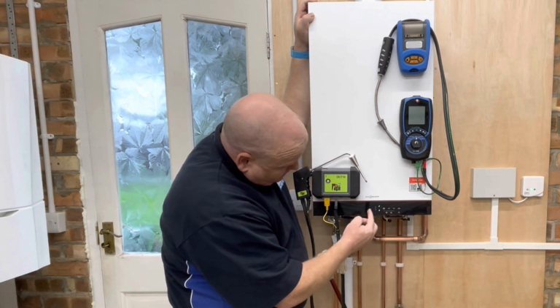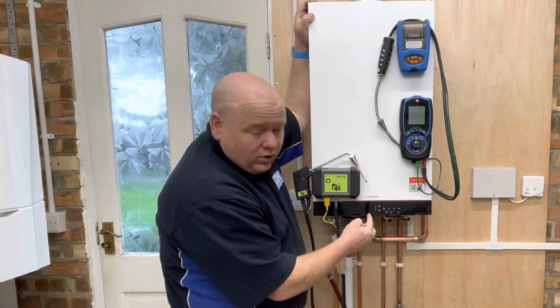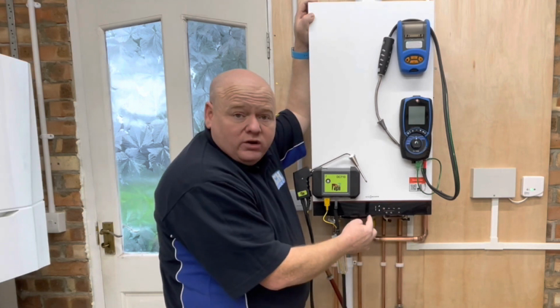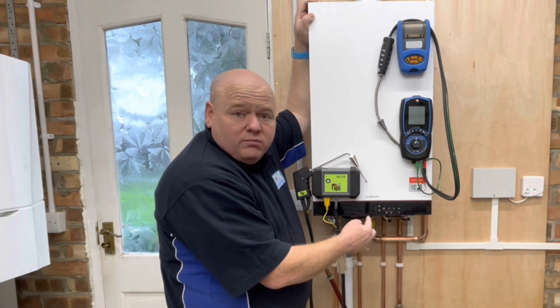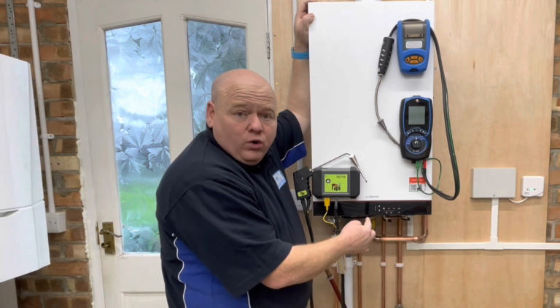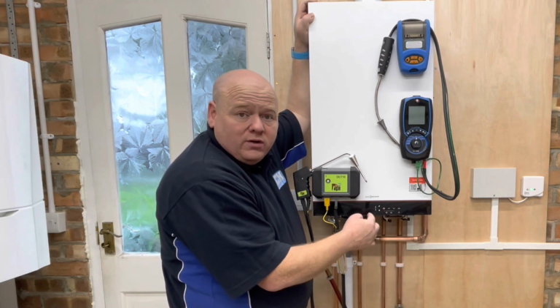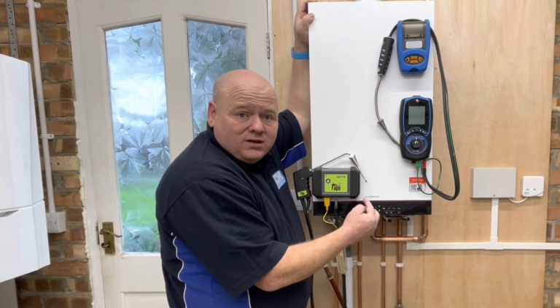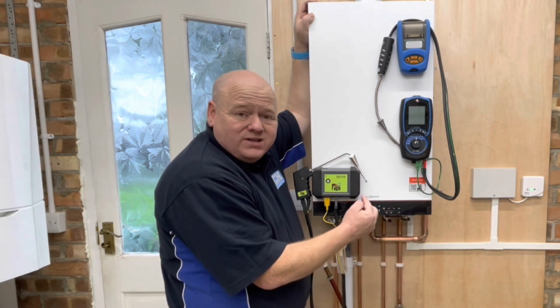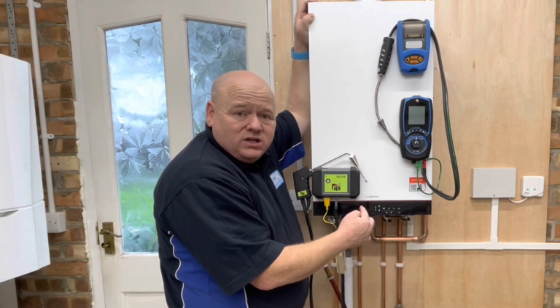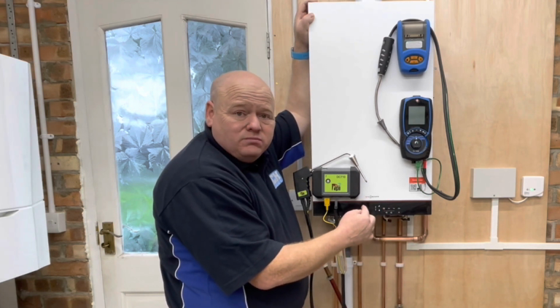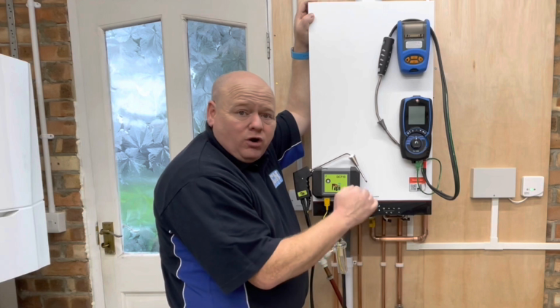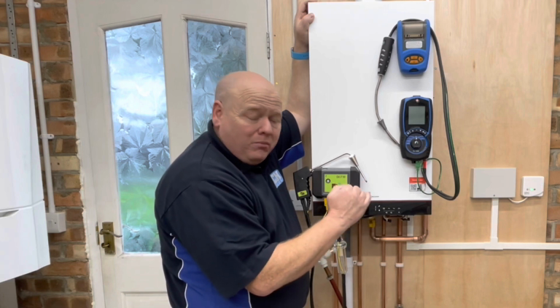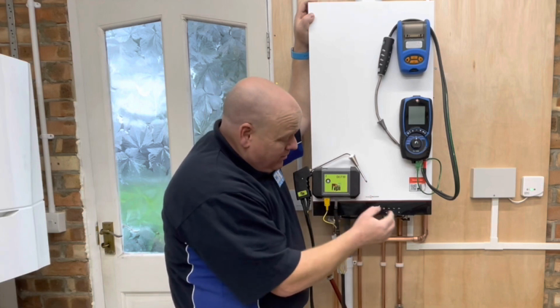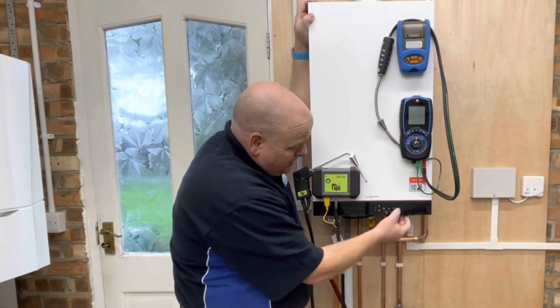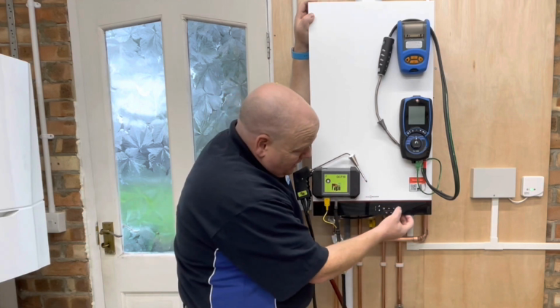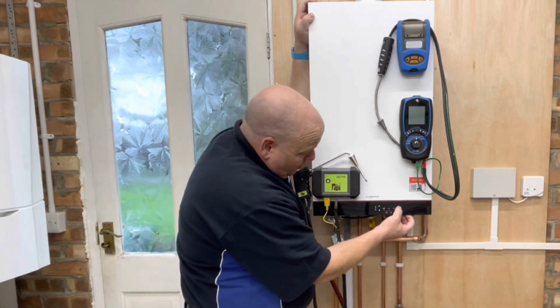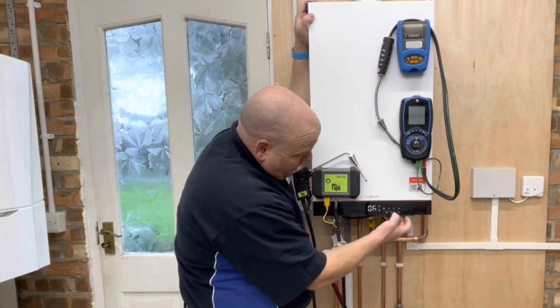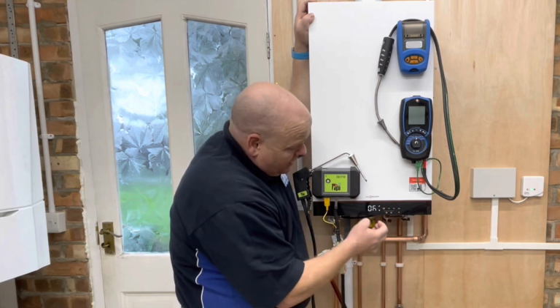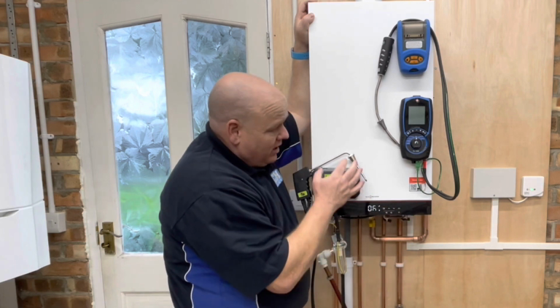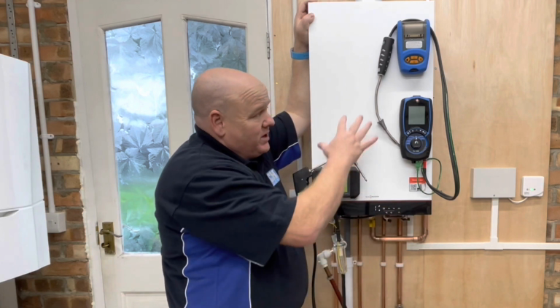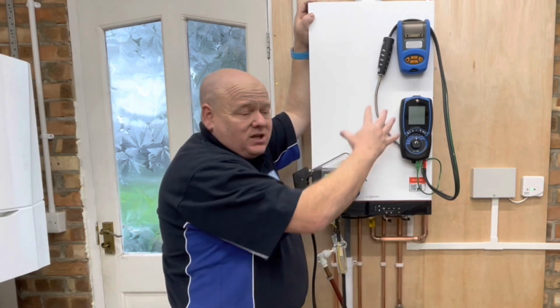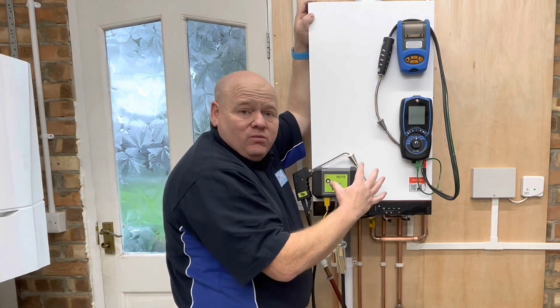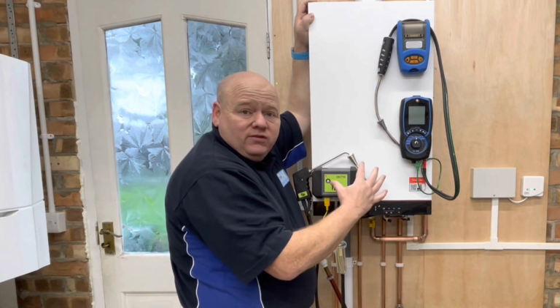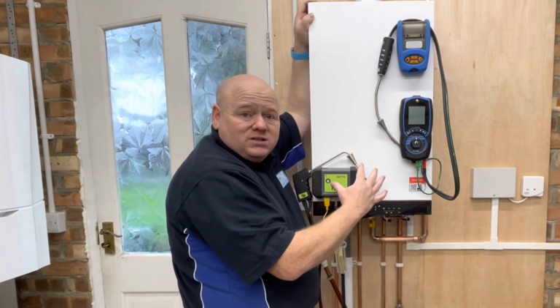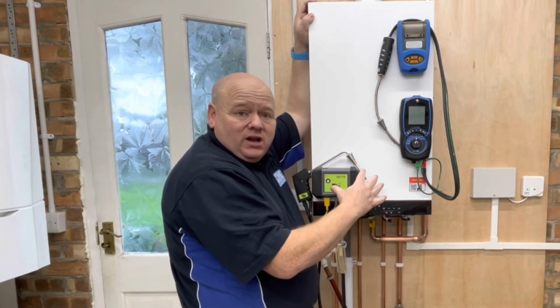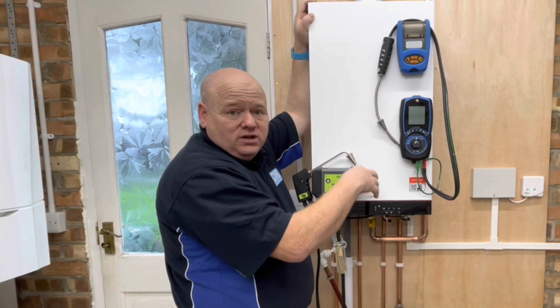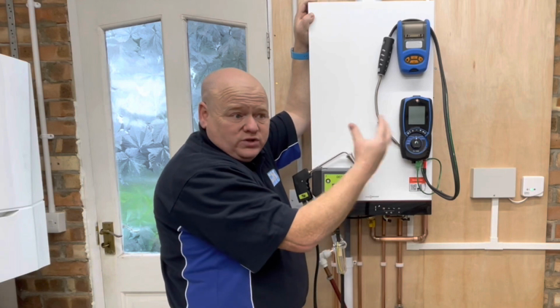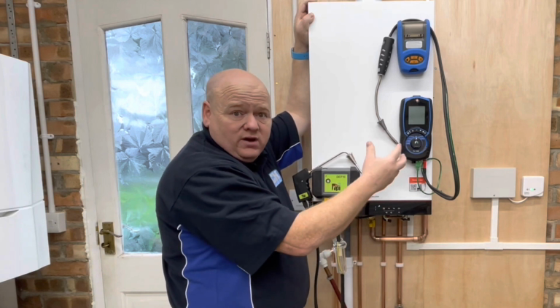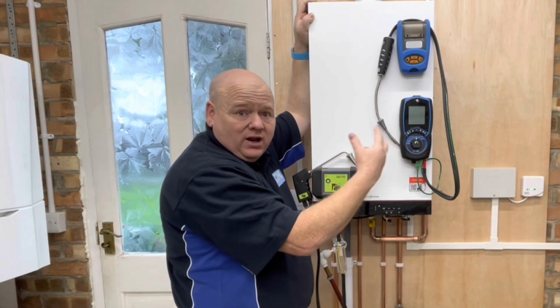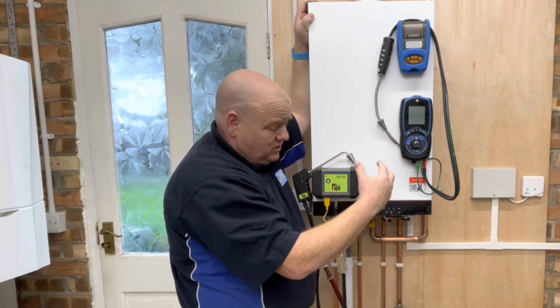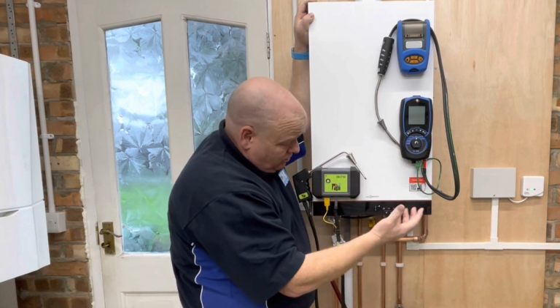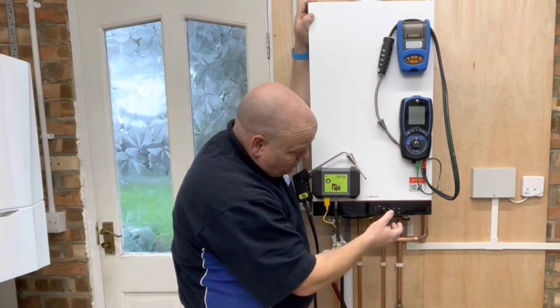If we click it to number one, that'll take us to service mode on minimum. Click OK and we can test that then with a flue gas analyzer, whichever analyzer you use.